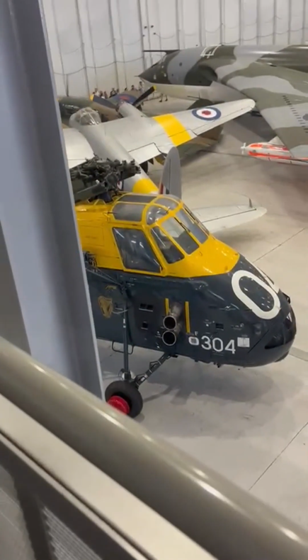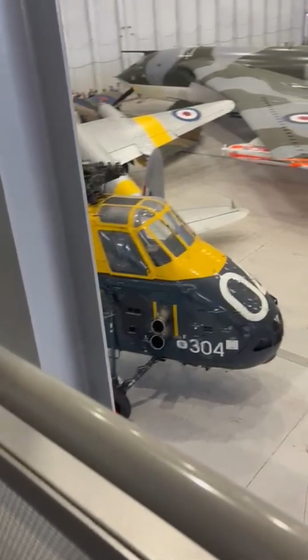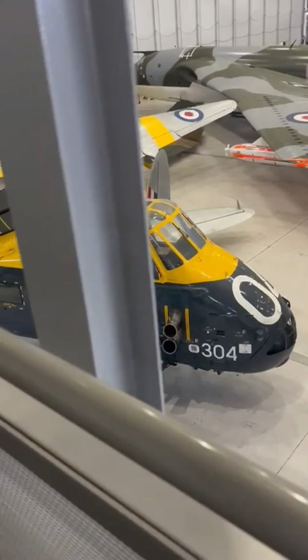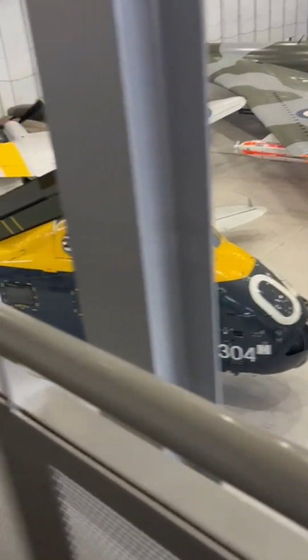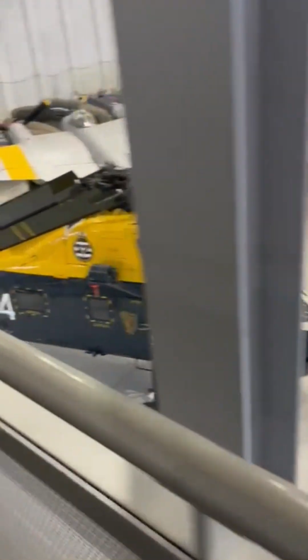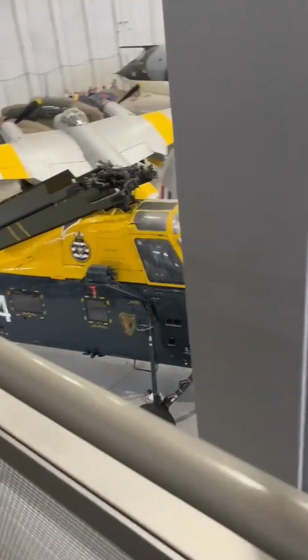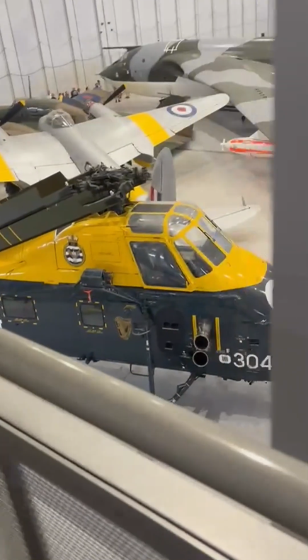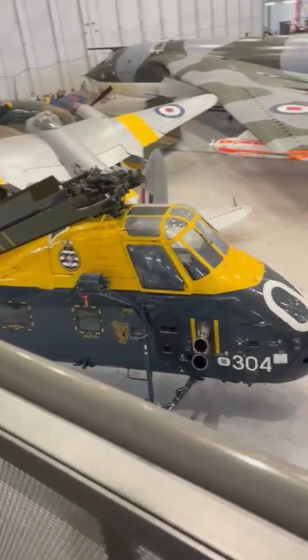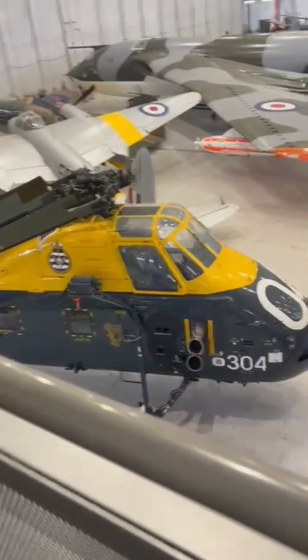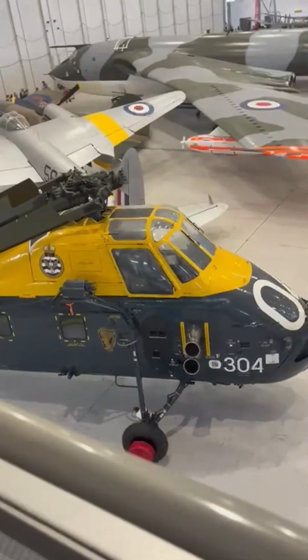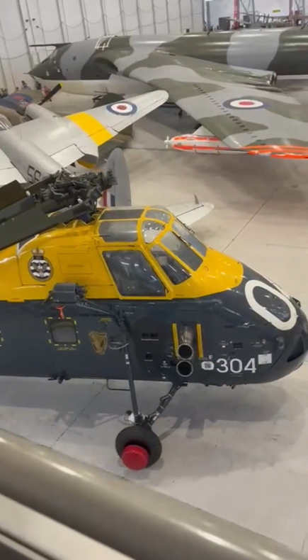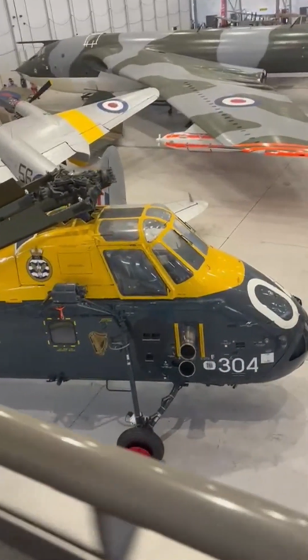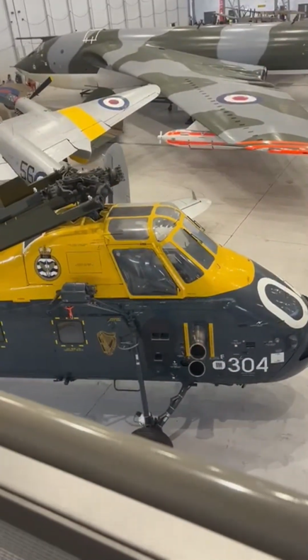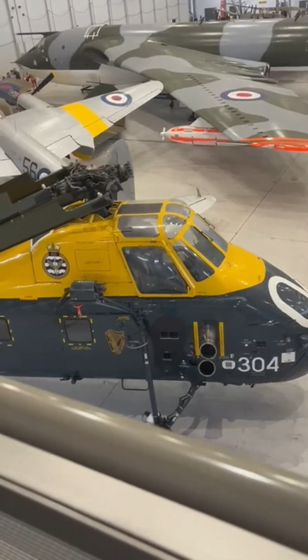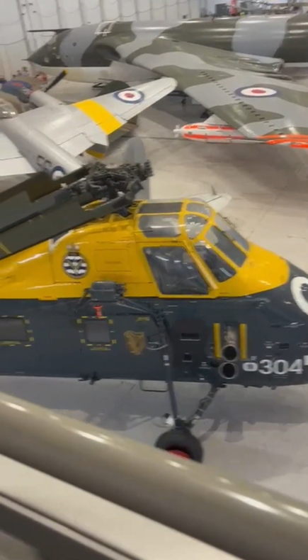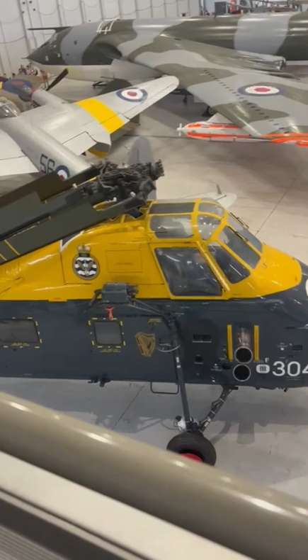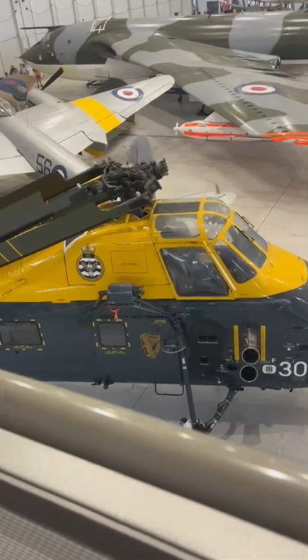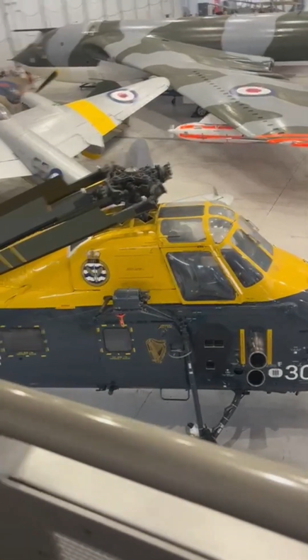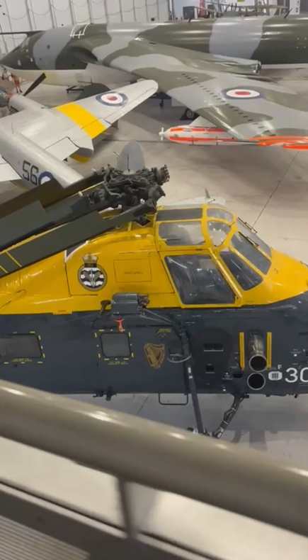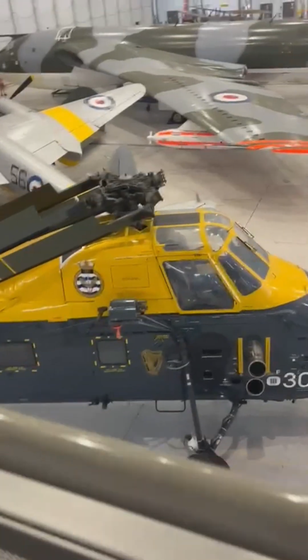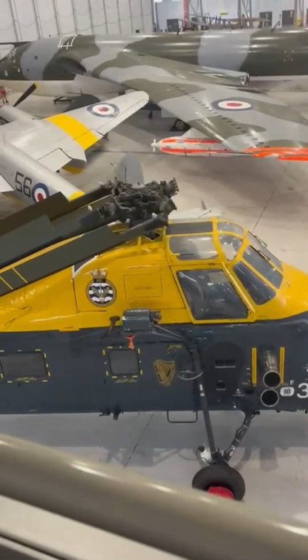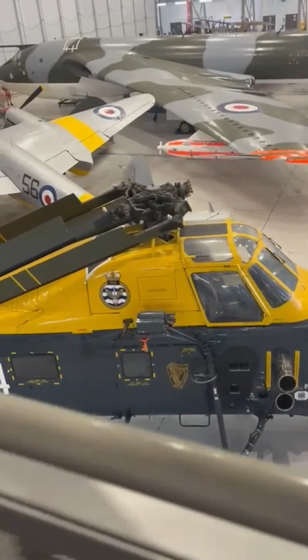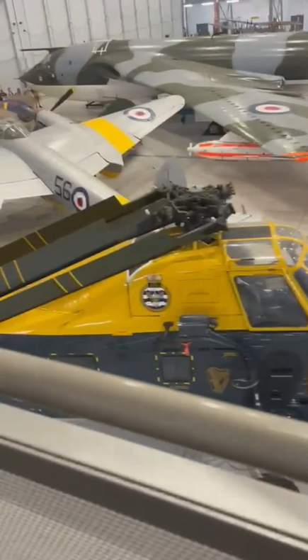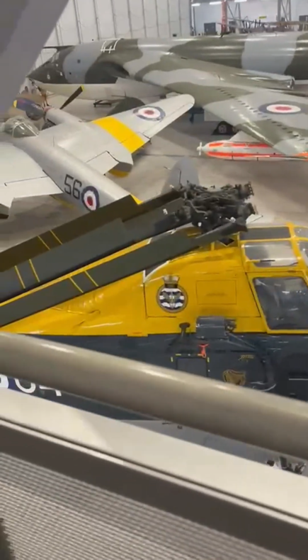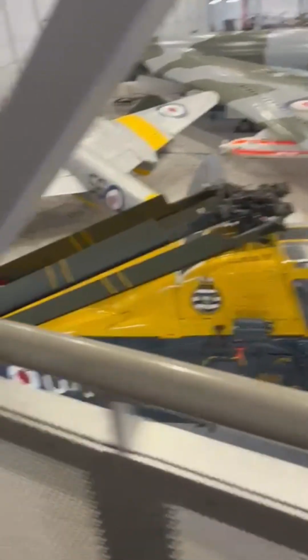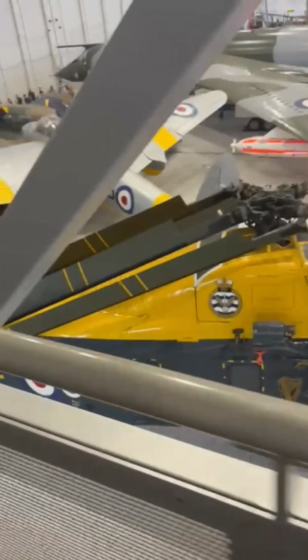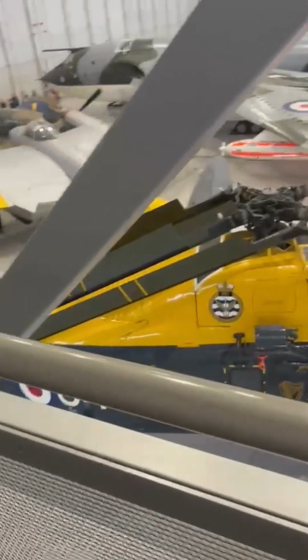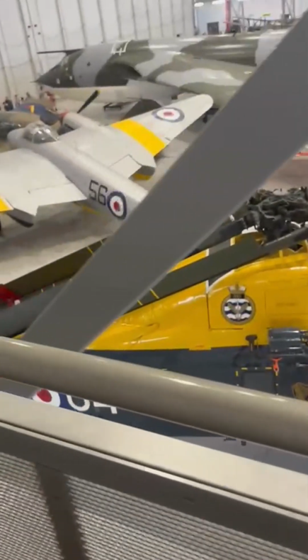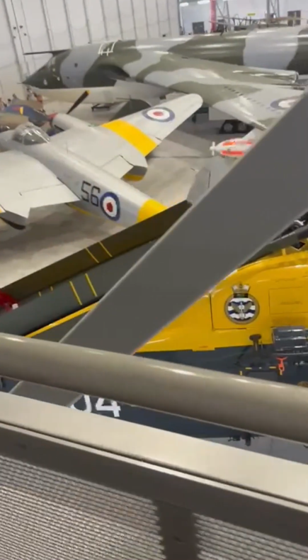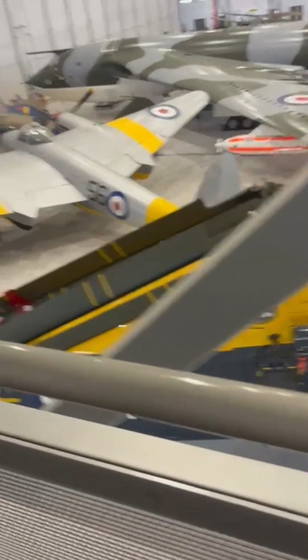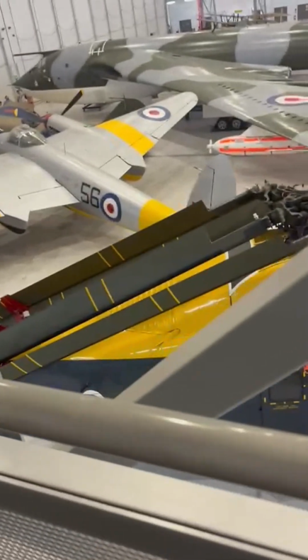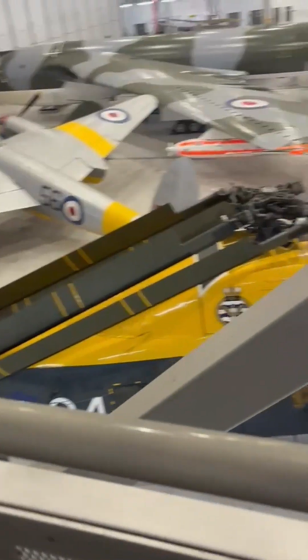During the Indonesian confrontation, on North Sea oil platforms, and later in the South Atlantic, Wessex airframes carried troops, rifles, collapsible stretchers, and mailbags wherever the mission demanded.